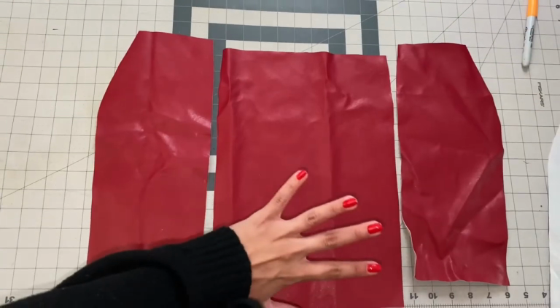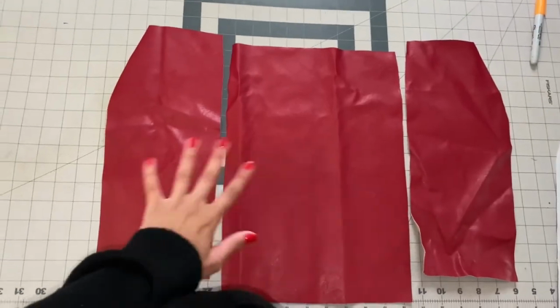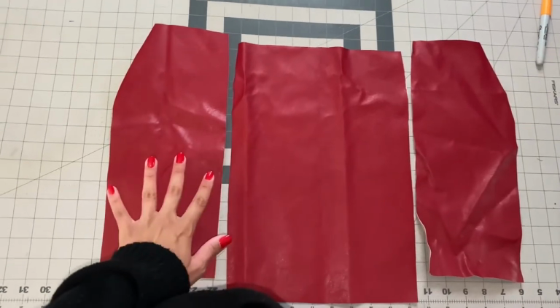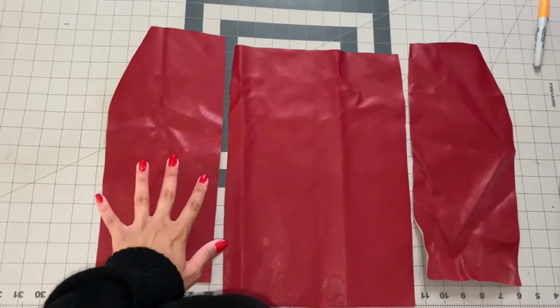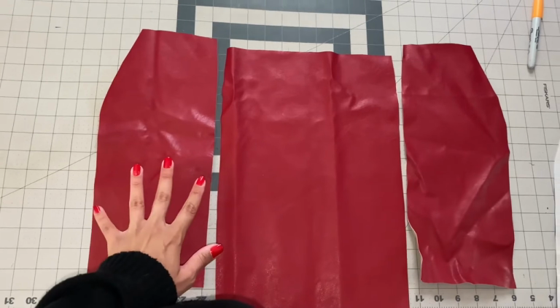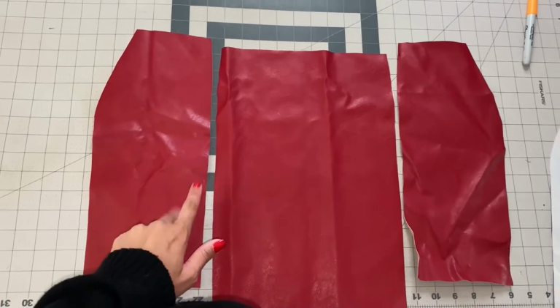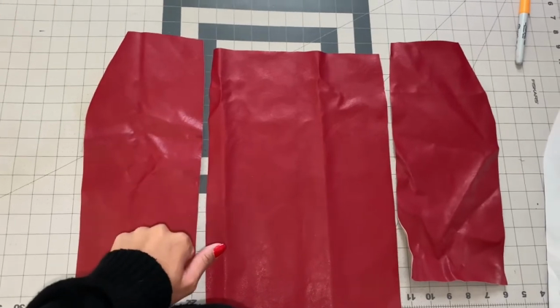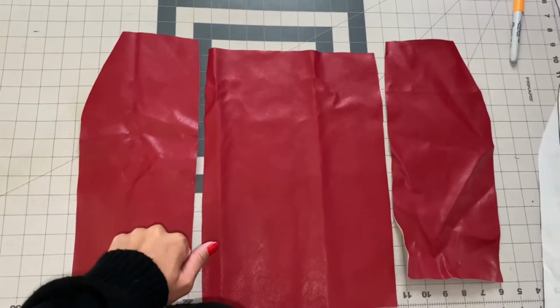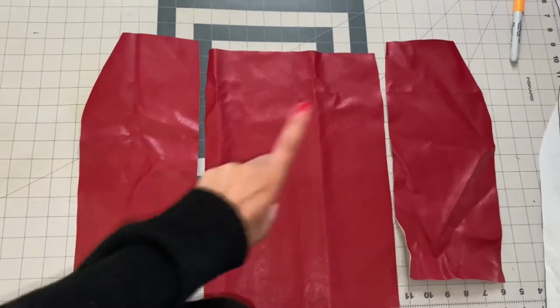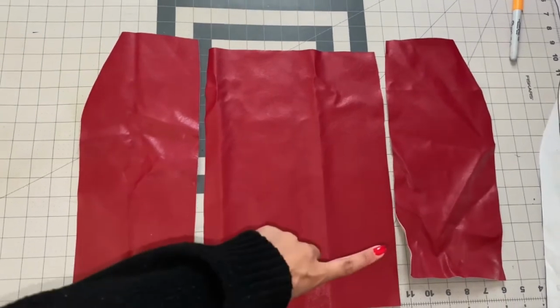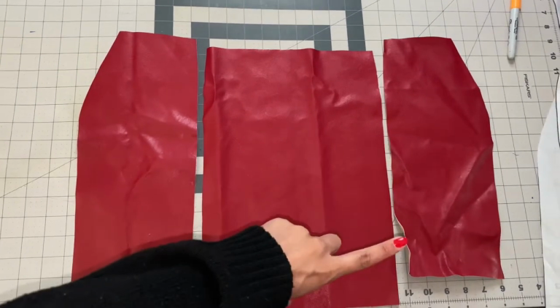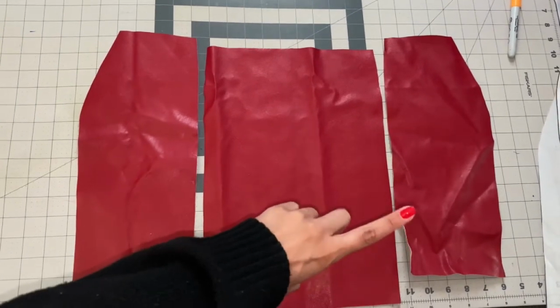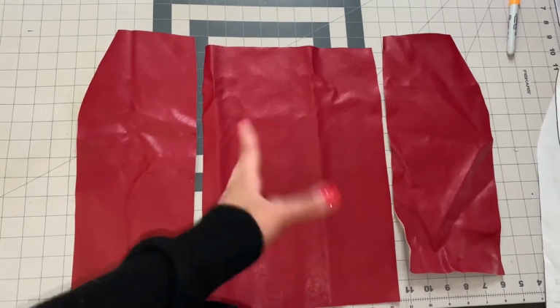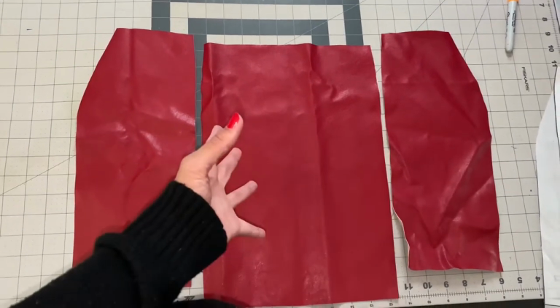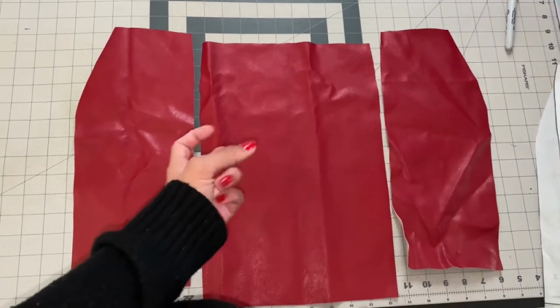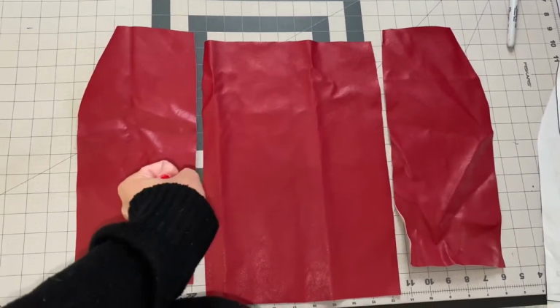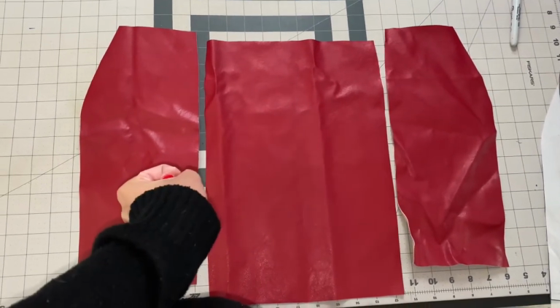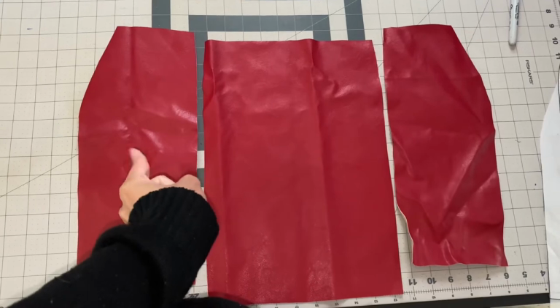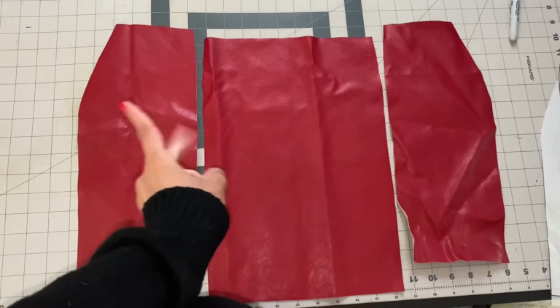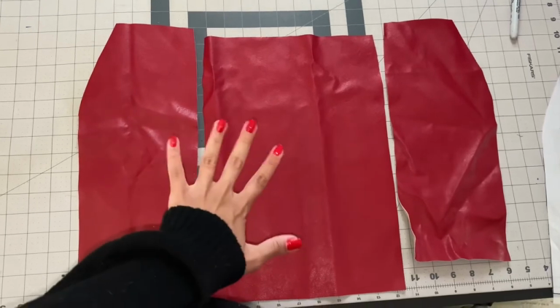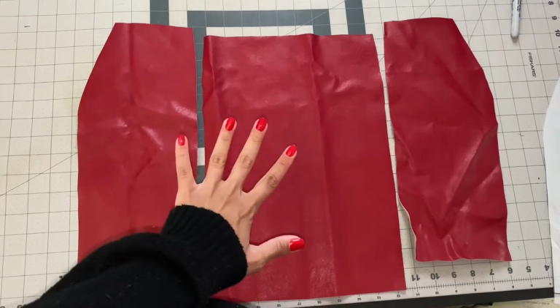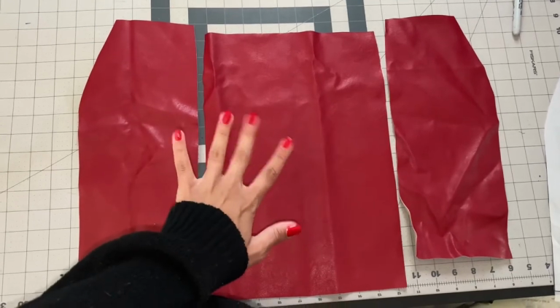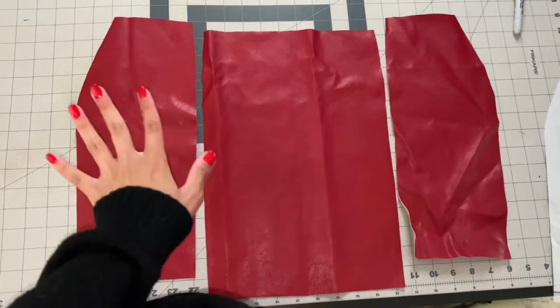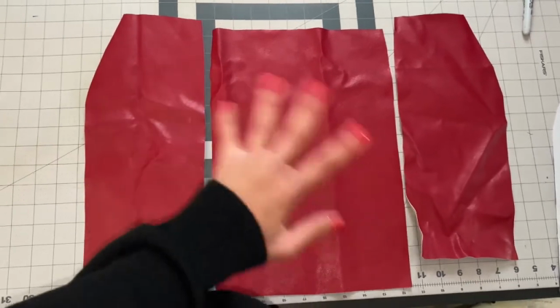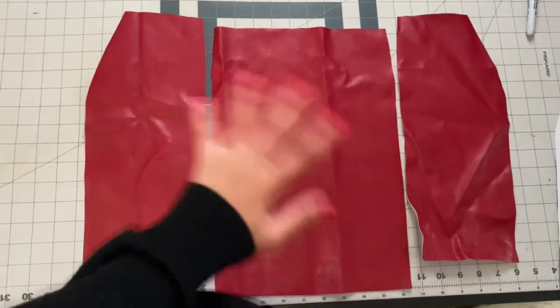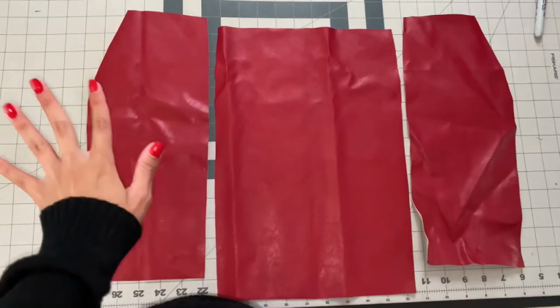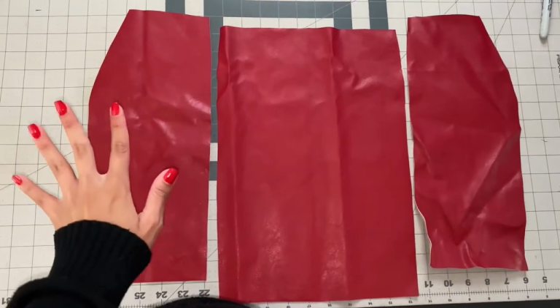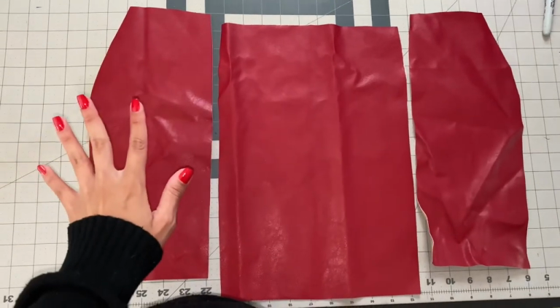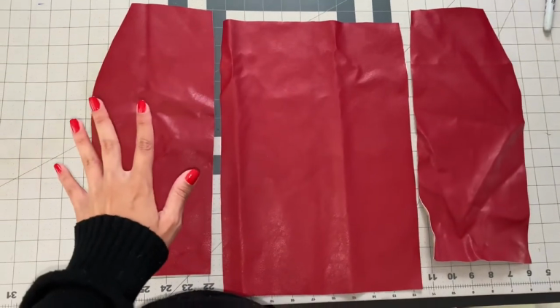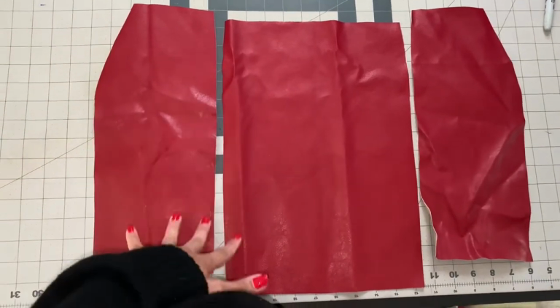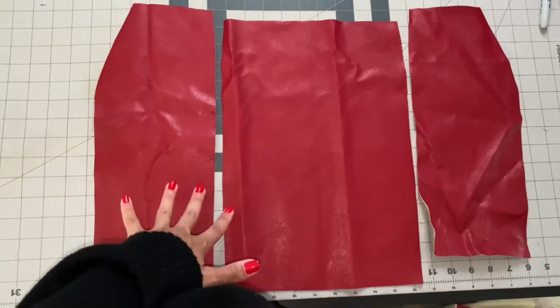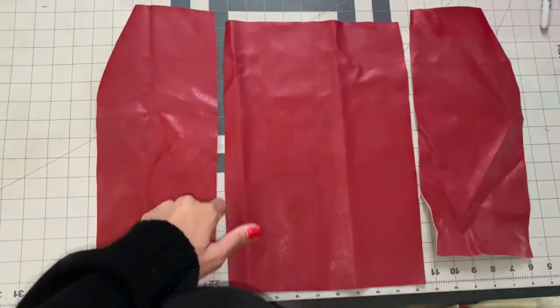Here are my front pattern pieces all cut out. I do have to go in and iron them because I had this fabric balled up for a minute, but once I do the ironing I'll come back and show you guys what the finished pattern pieces look like.